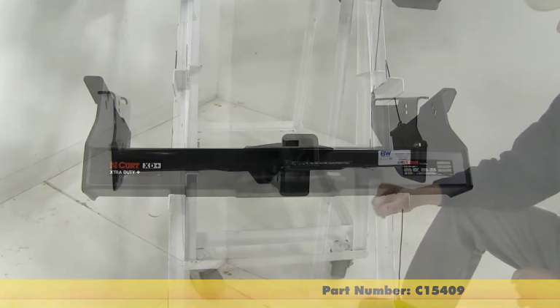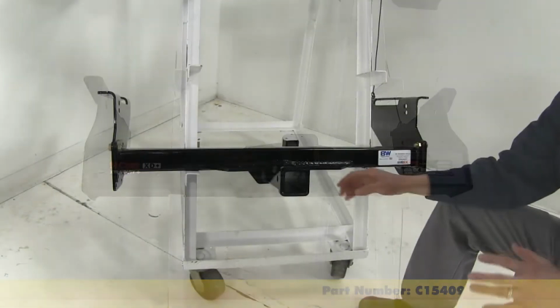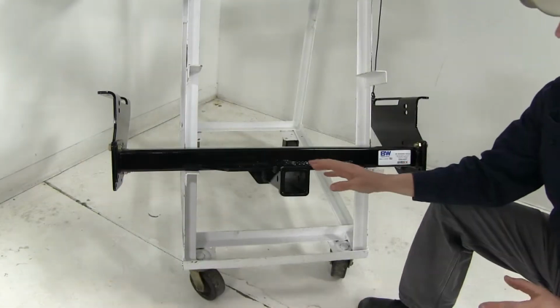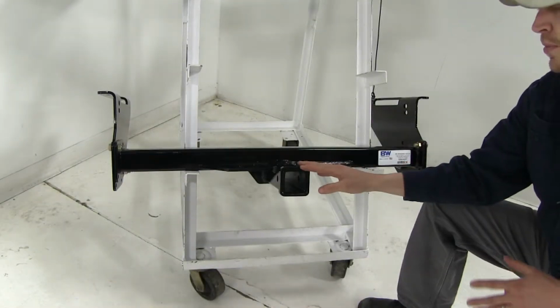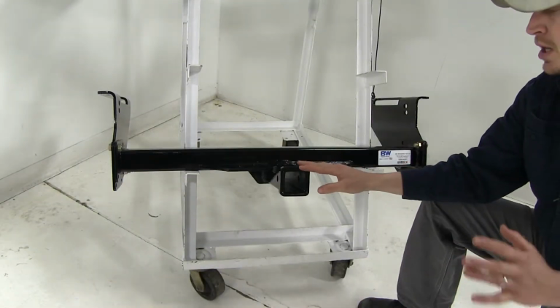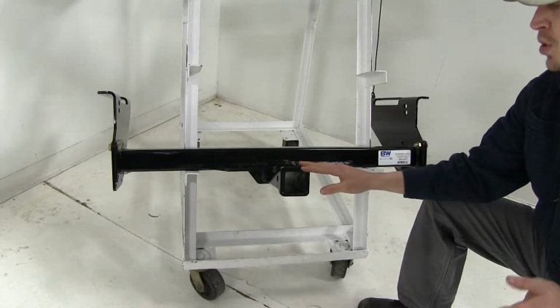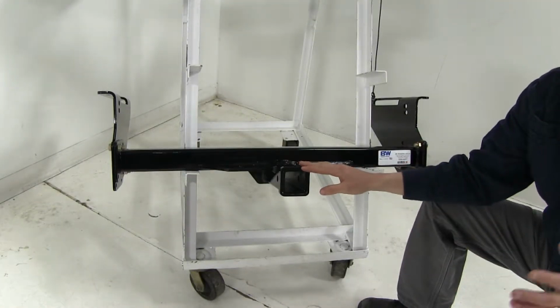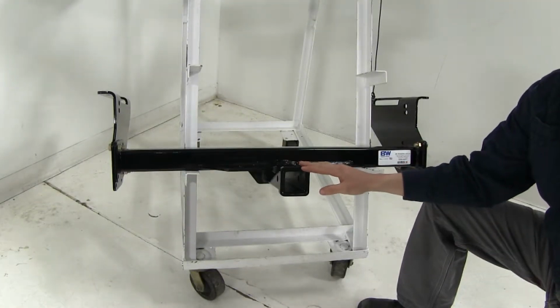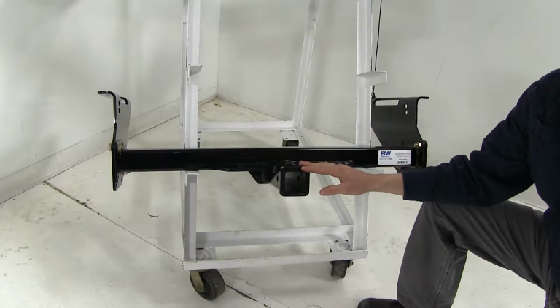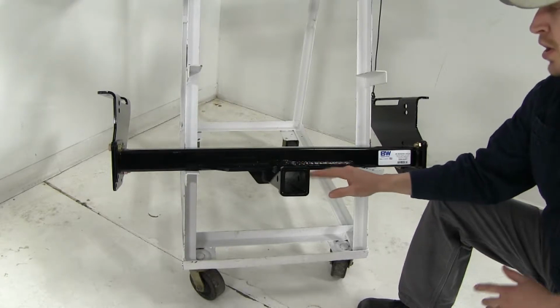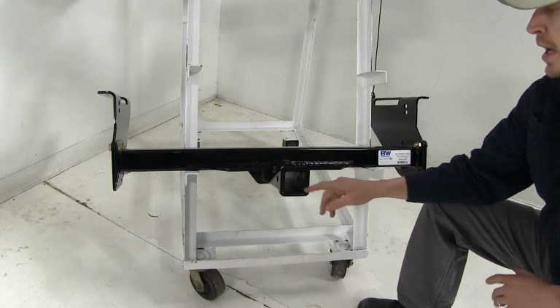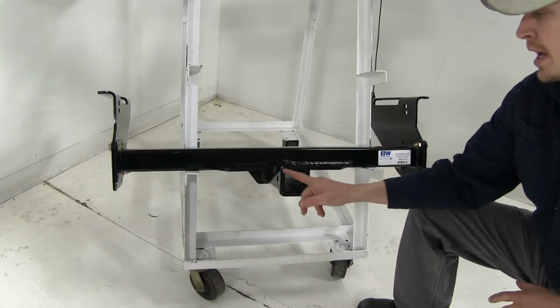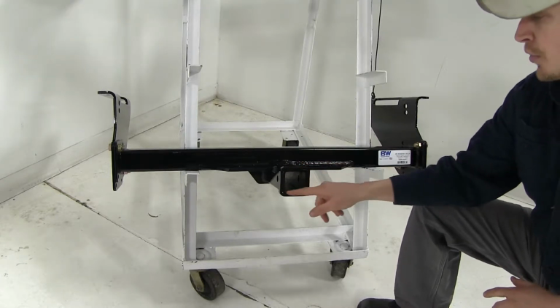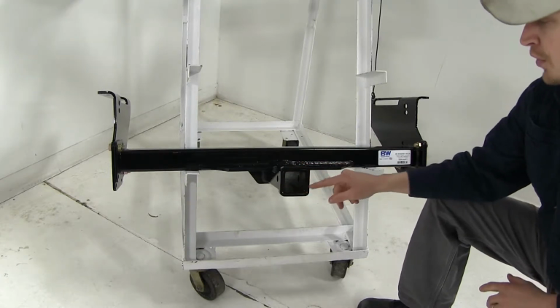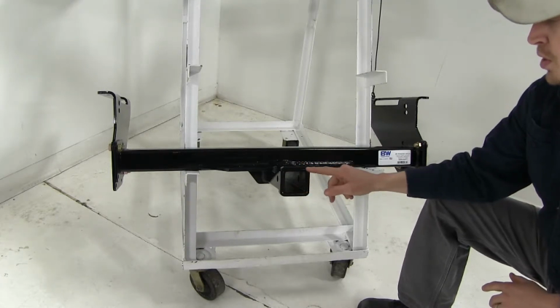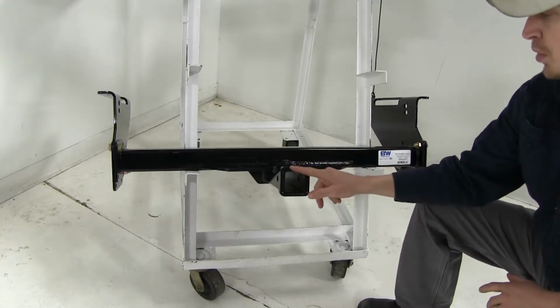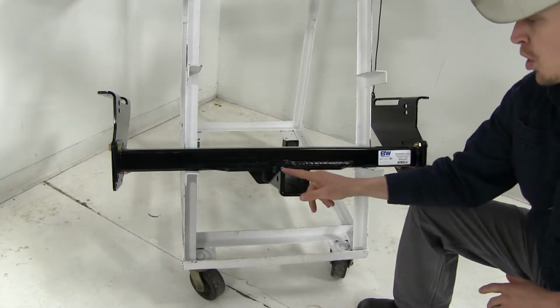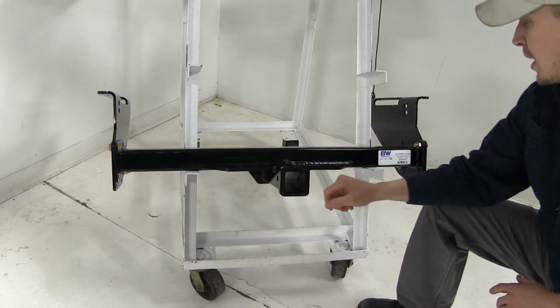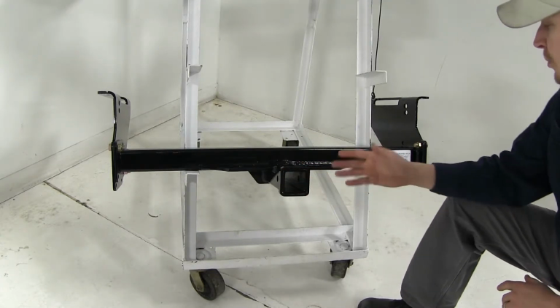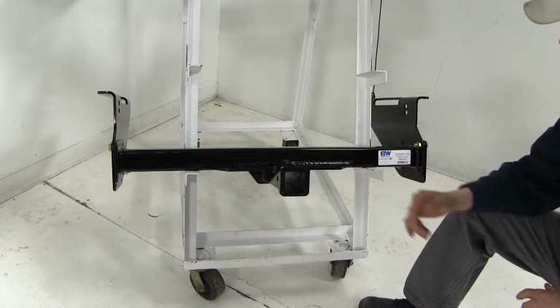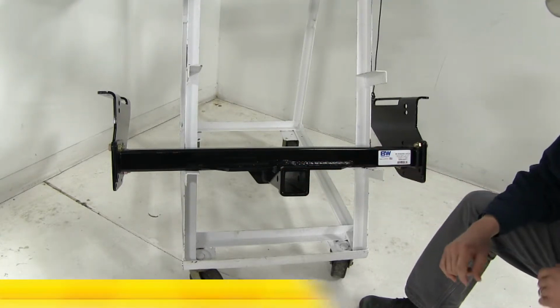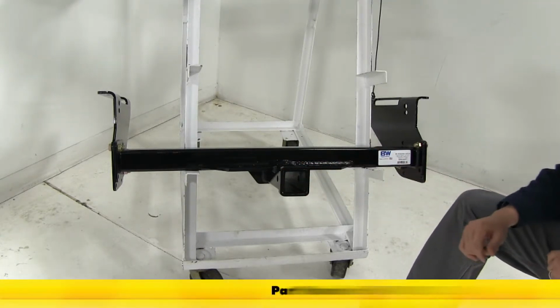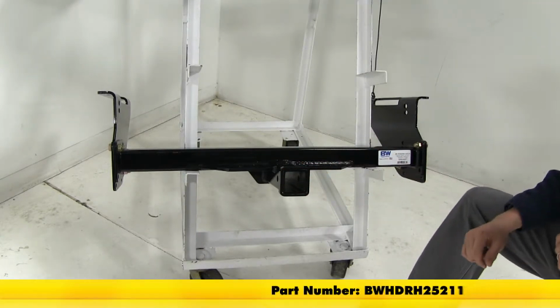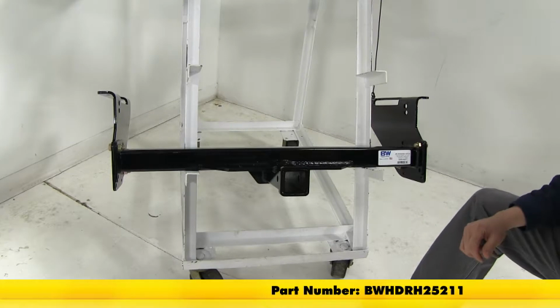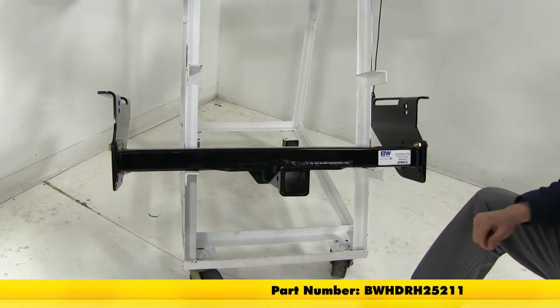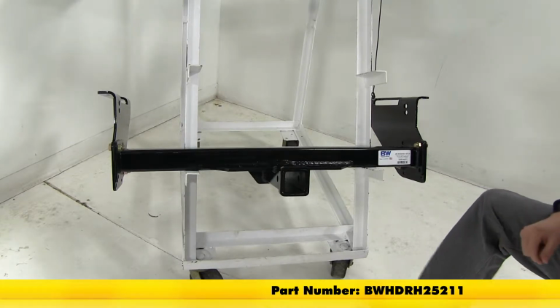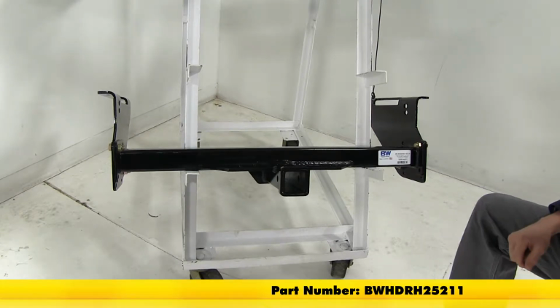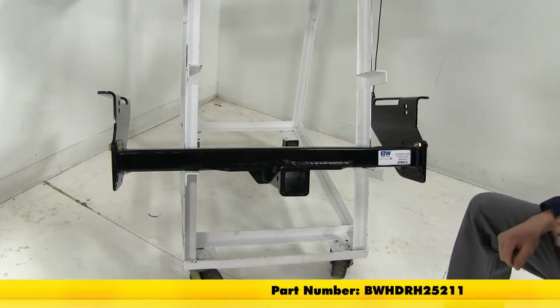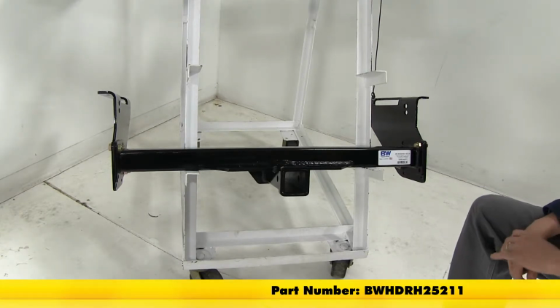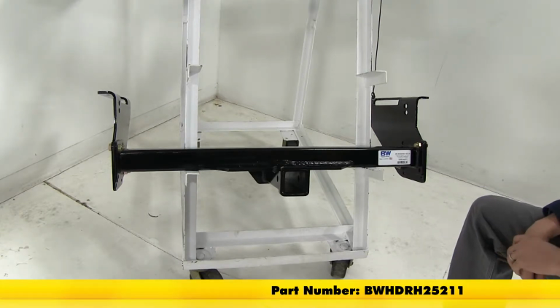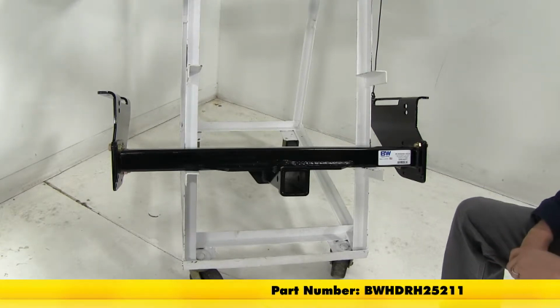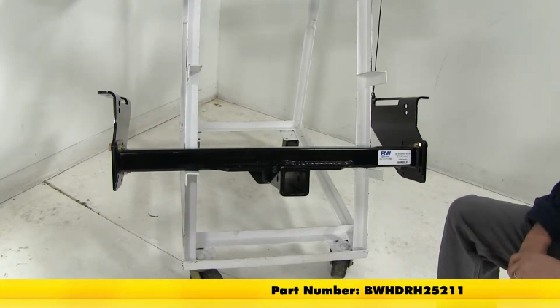And then finally we have the B&W Heavy Duty trailer hitch. It also has a 2 inch by 2 inch opening, and its part number is BWHDRH25211.